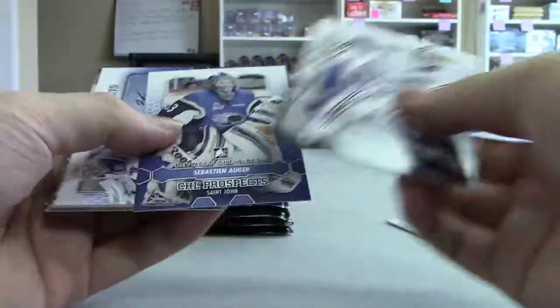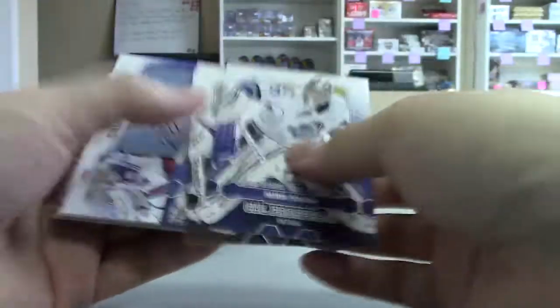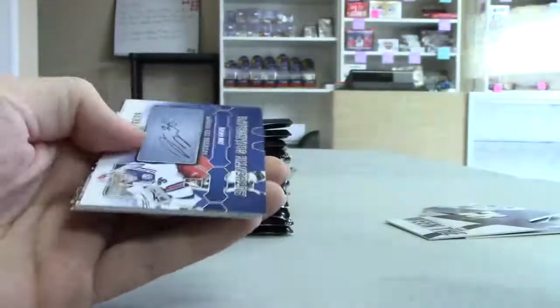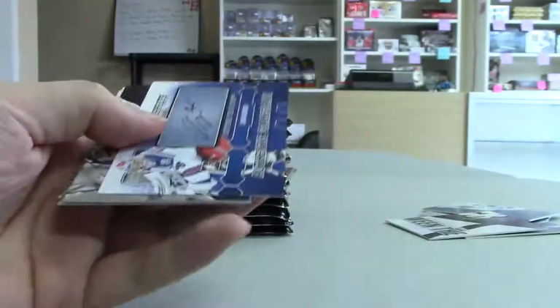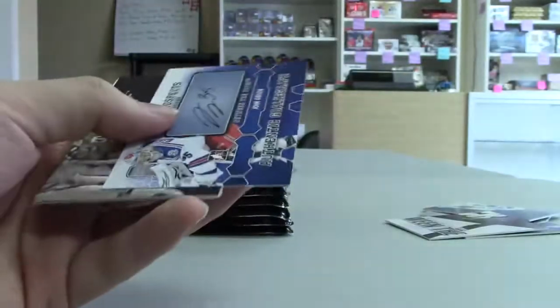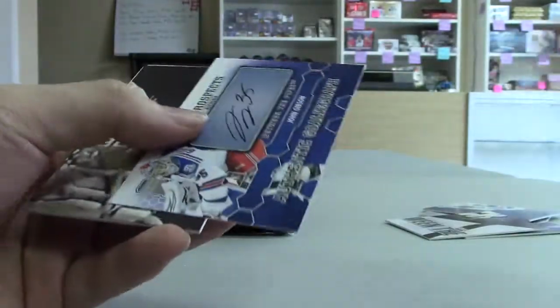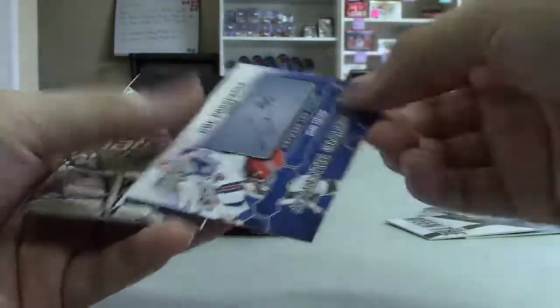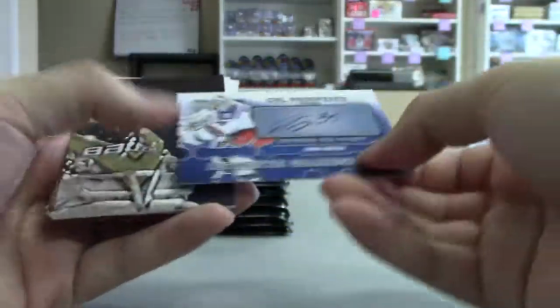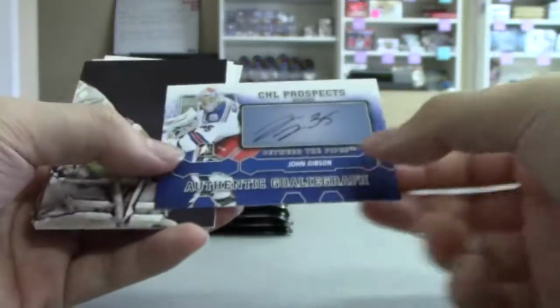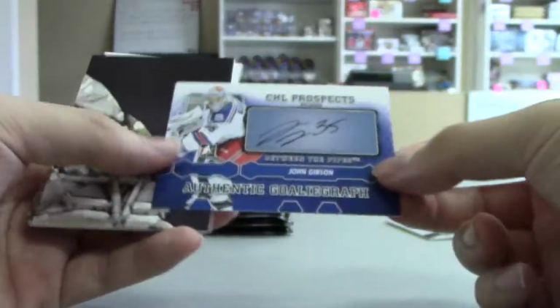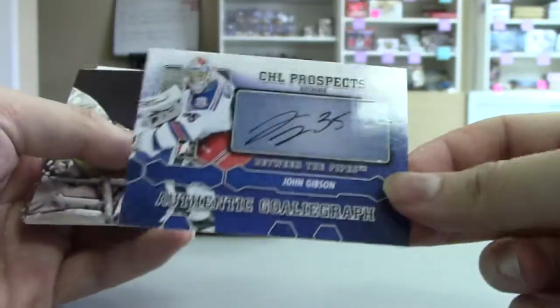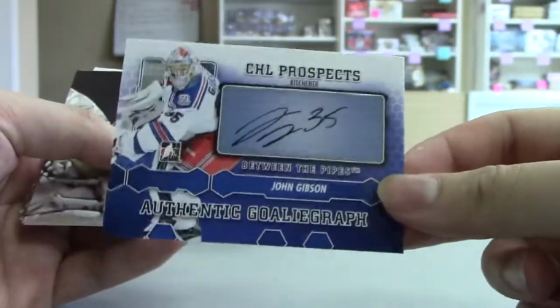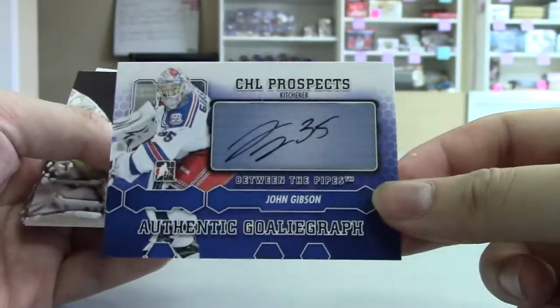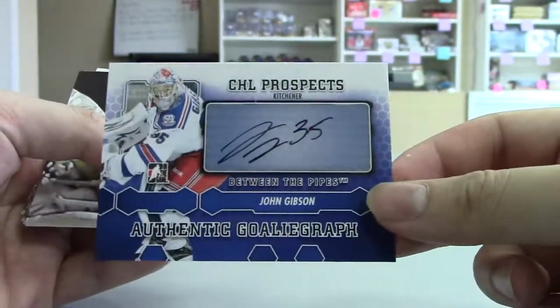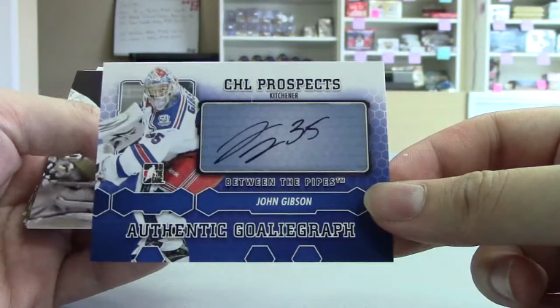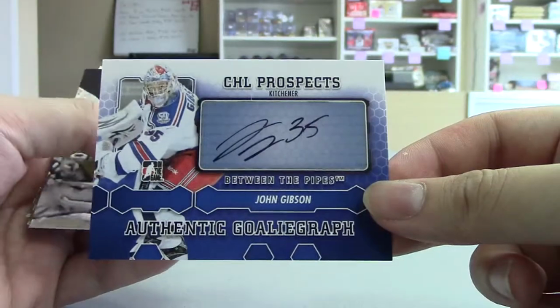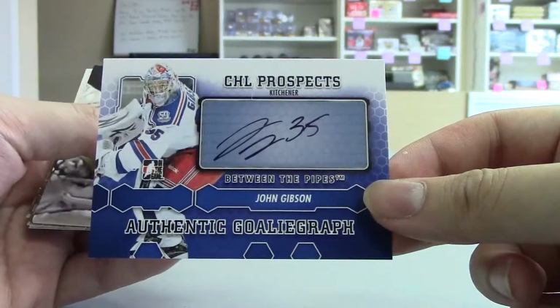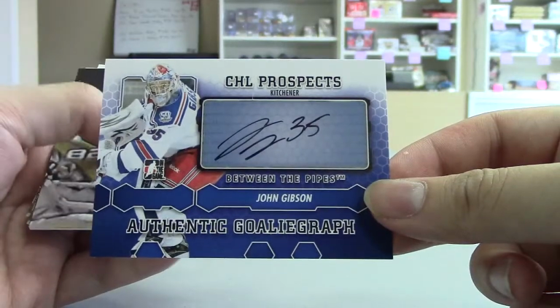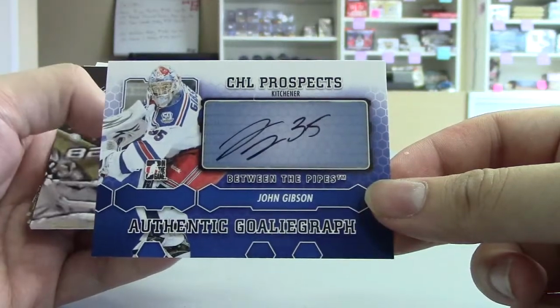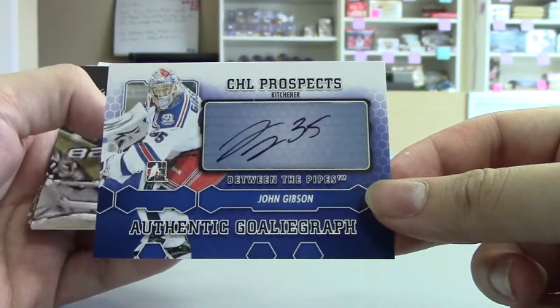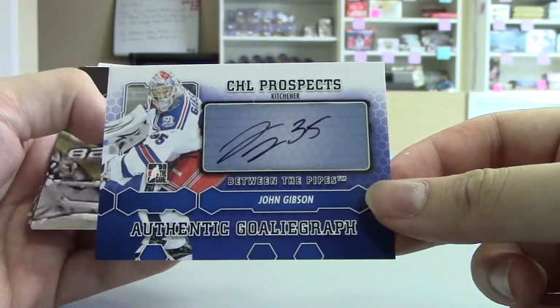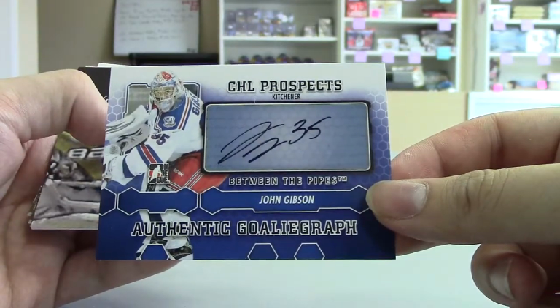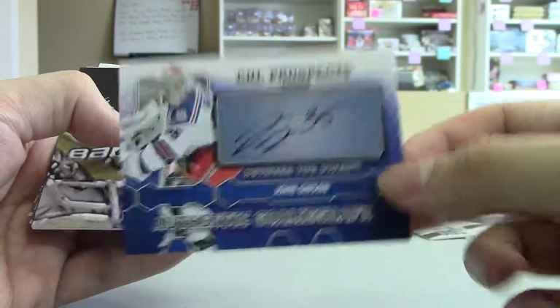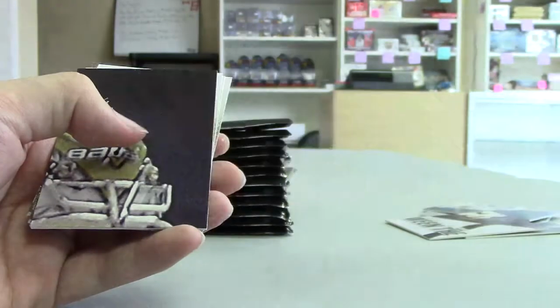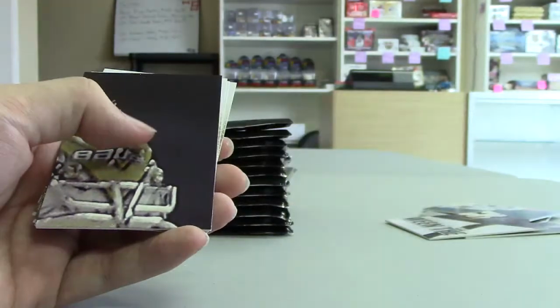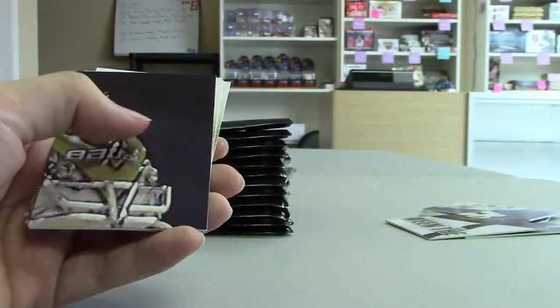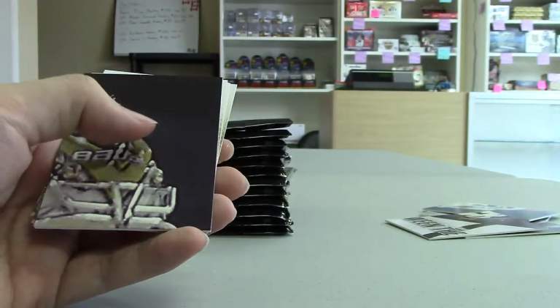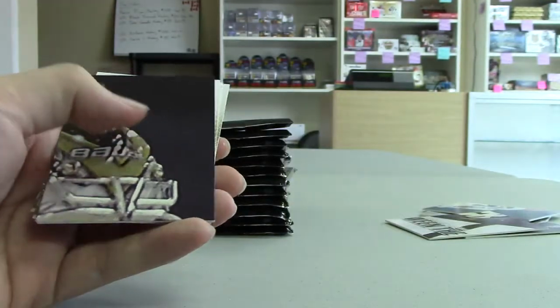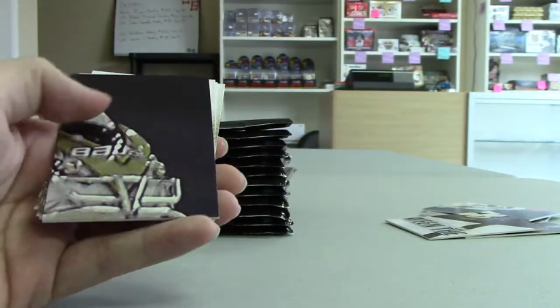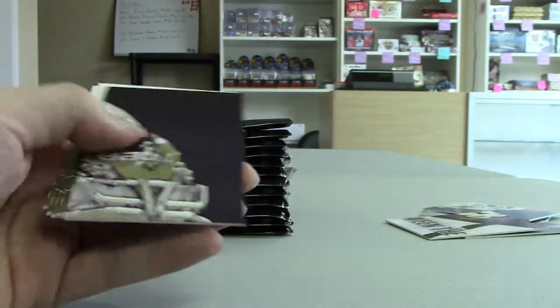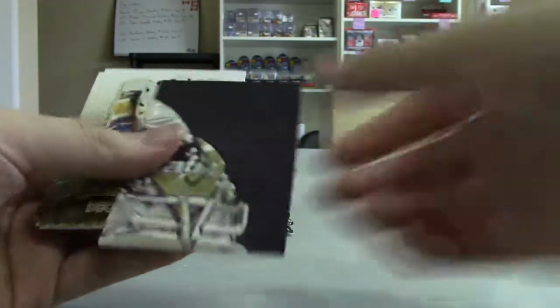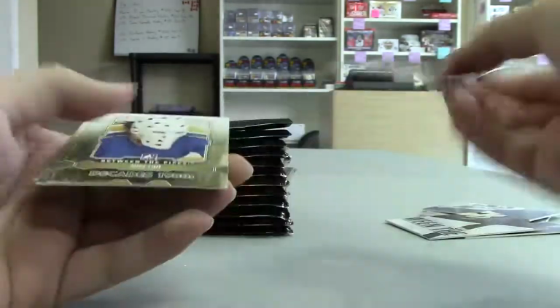I've got an auto — oh, this is a good one — John Gibson. Autograph, one of the young up-and-coming American goalies.